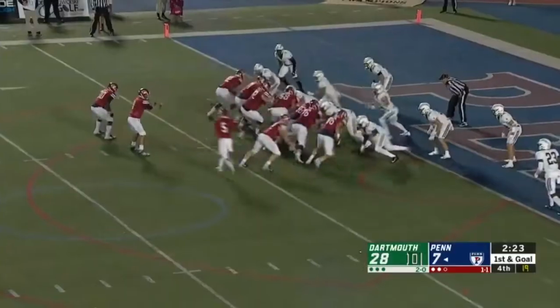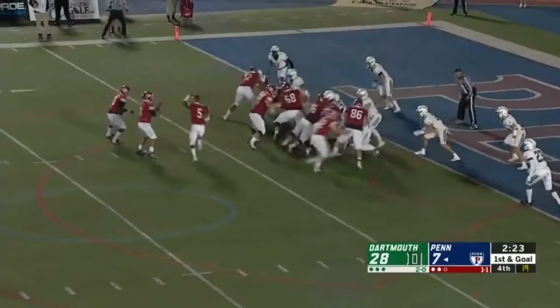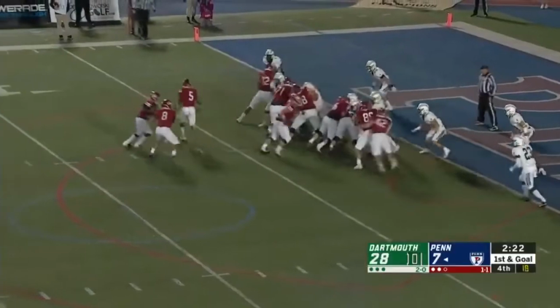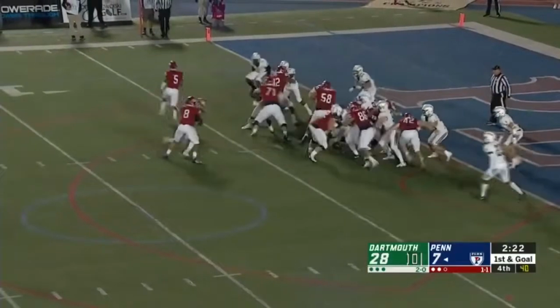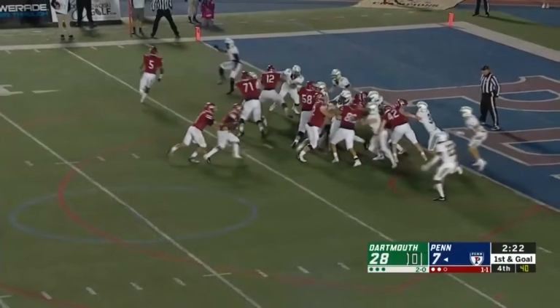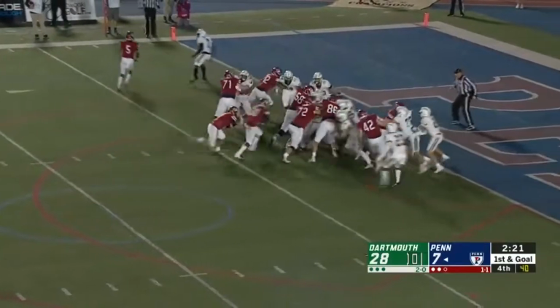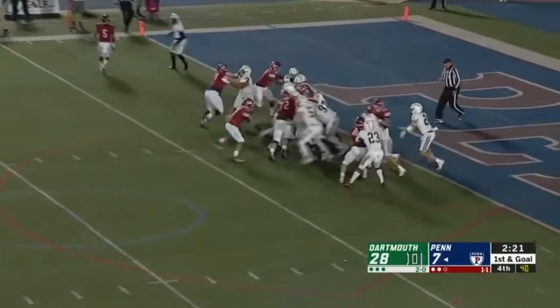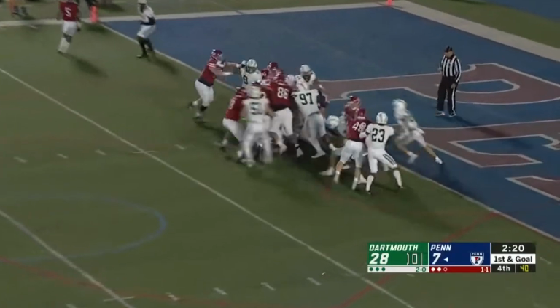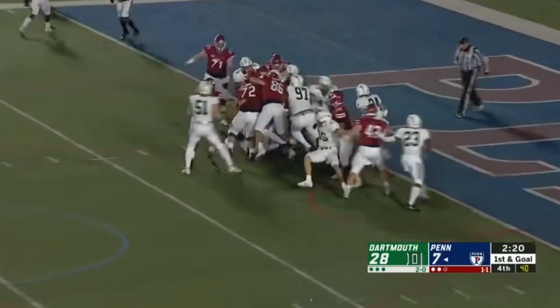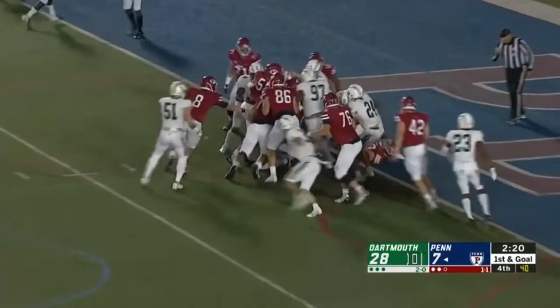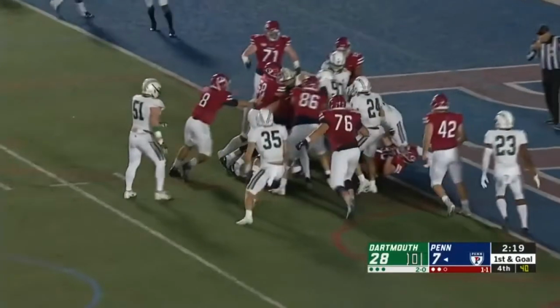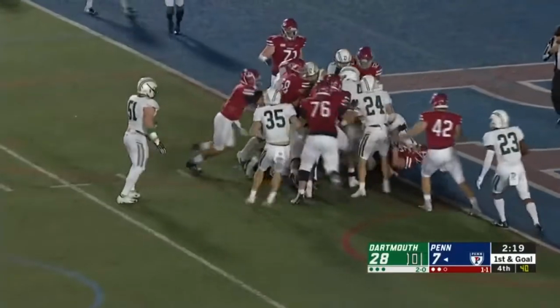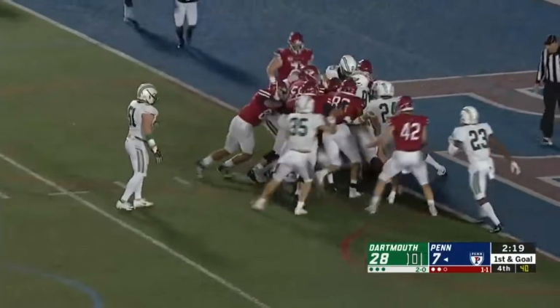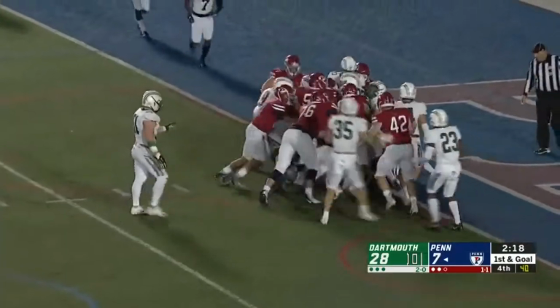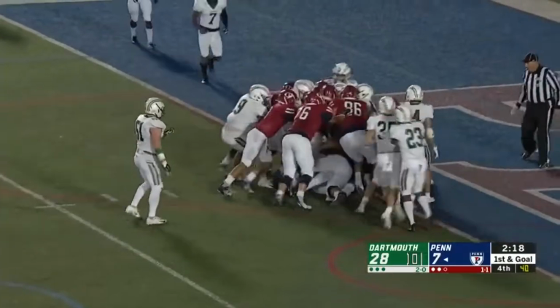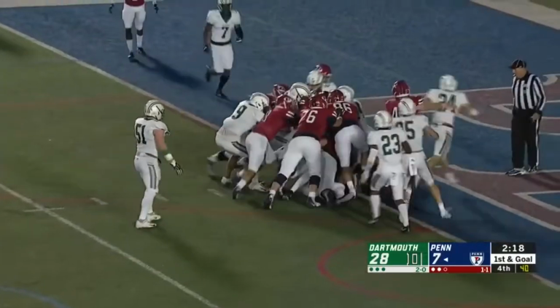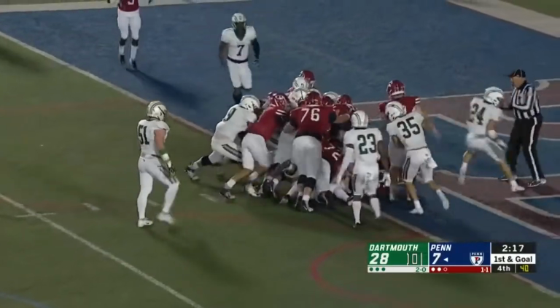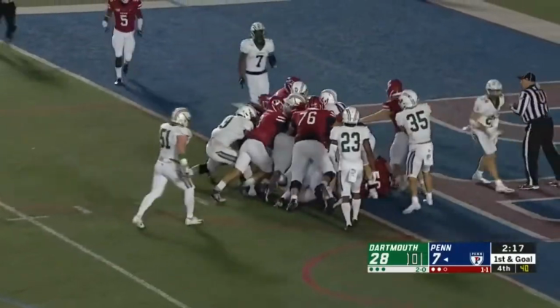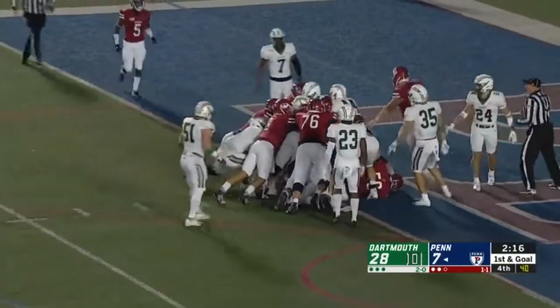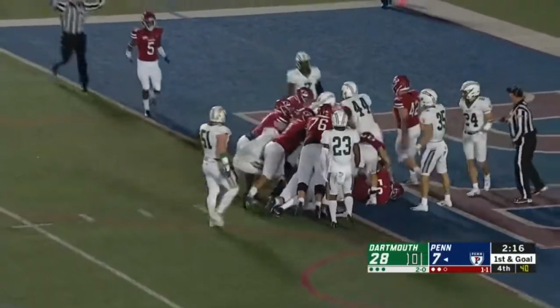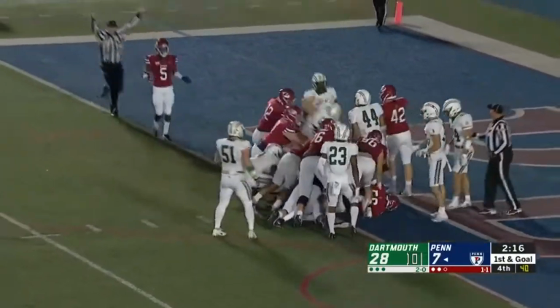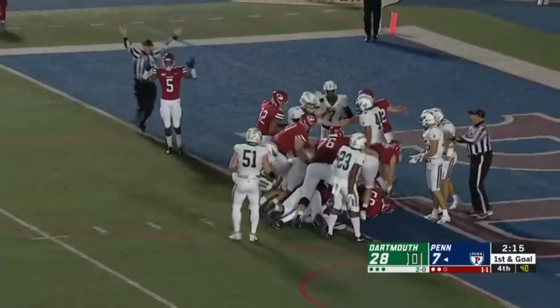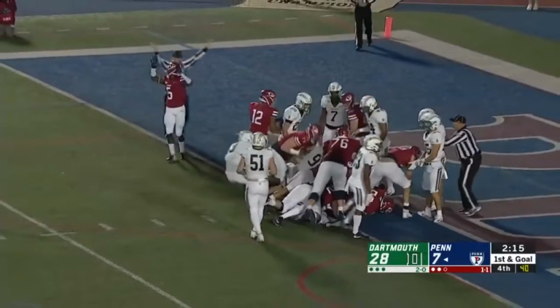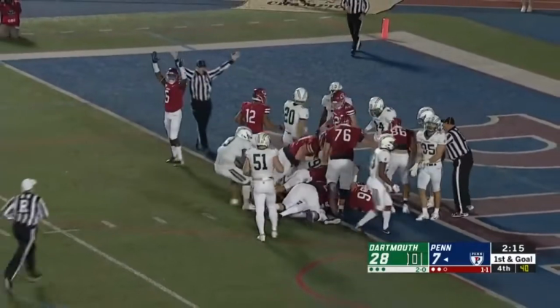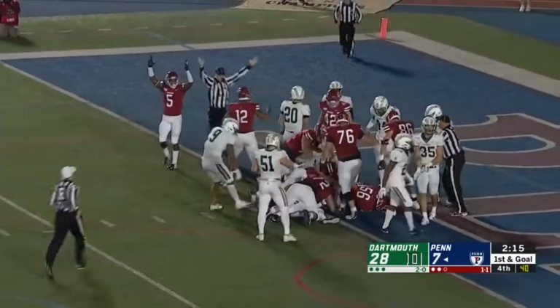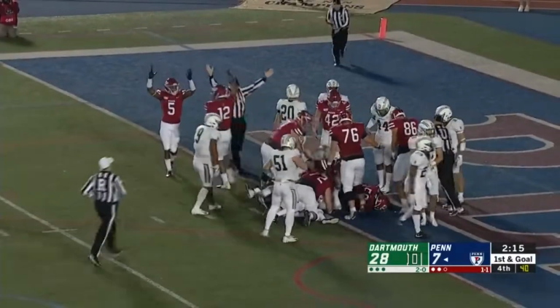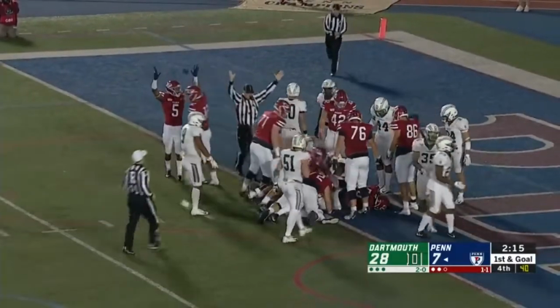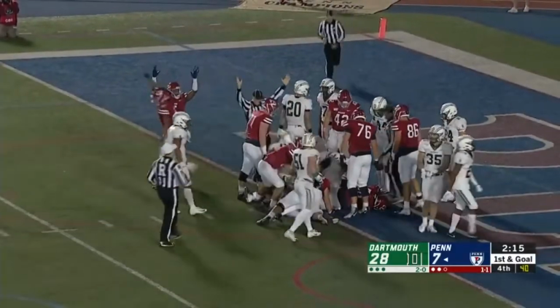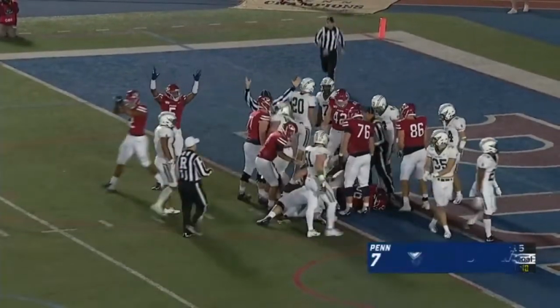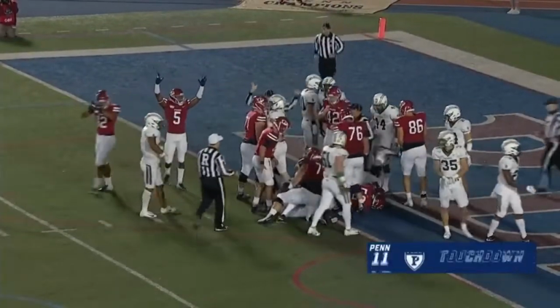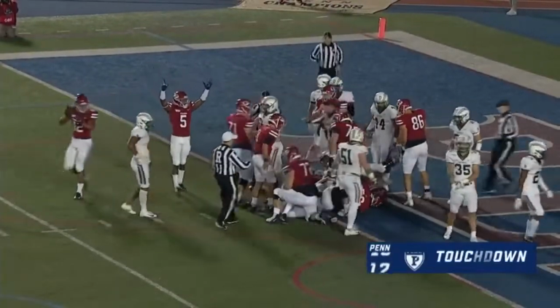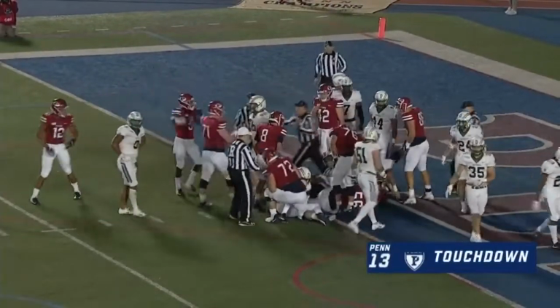Eric Marks in motion. KK Brooks up the middle, still pushing the pile — he's in the end zone! Touchdown KK Brooks.